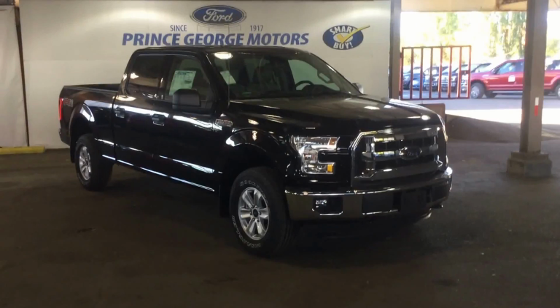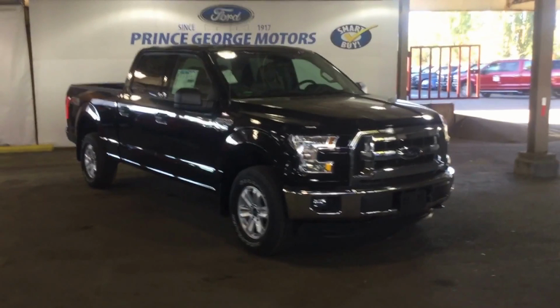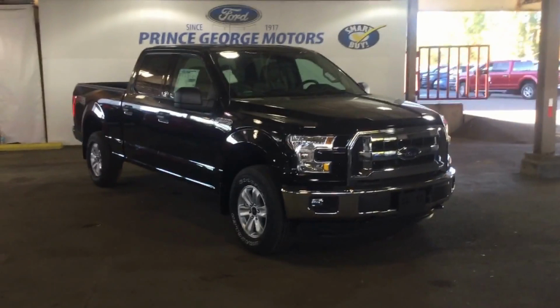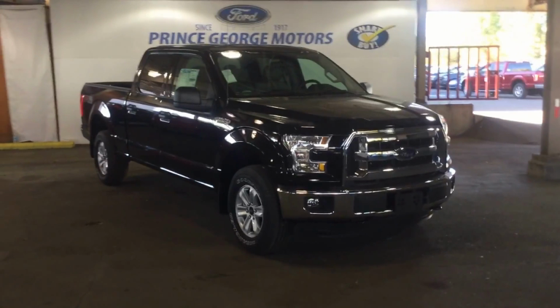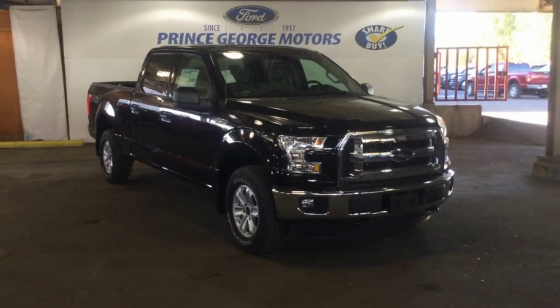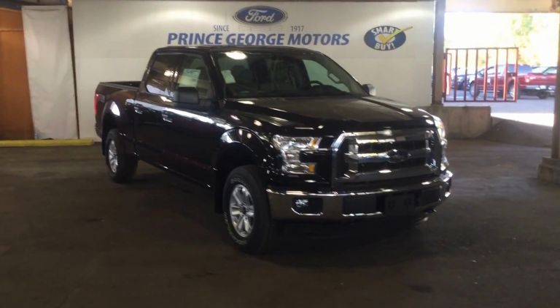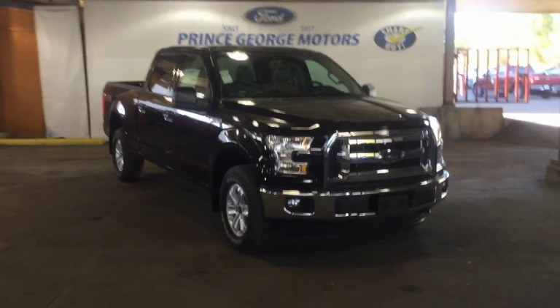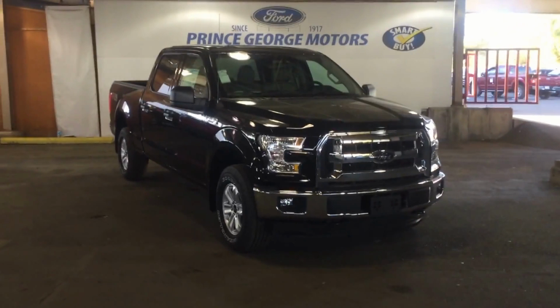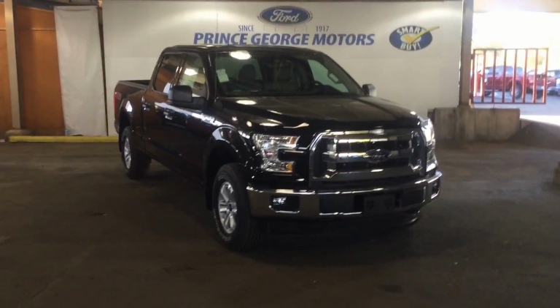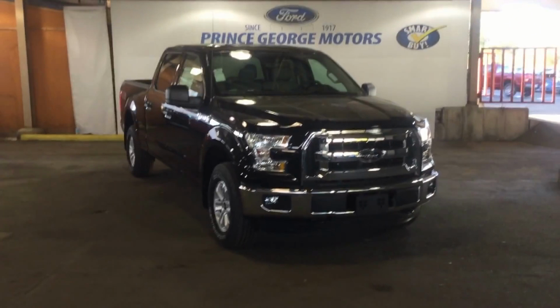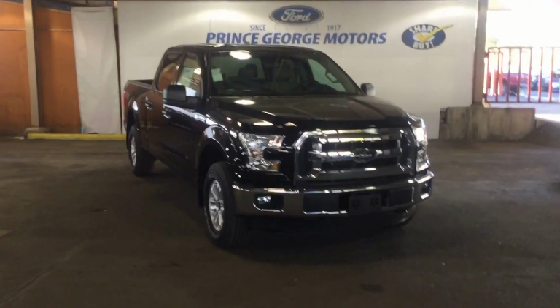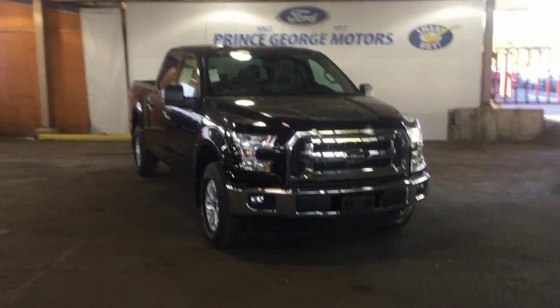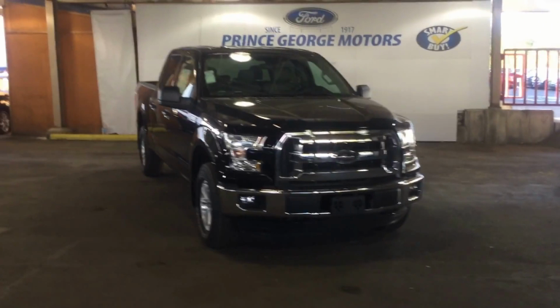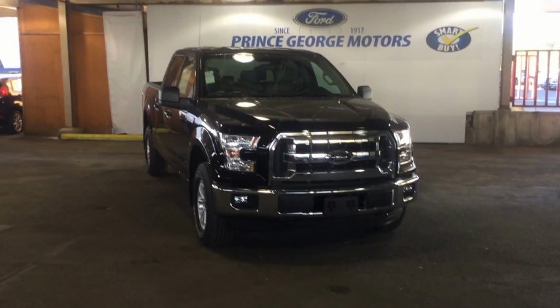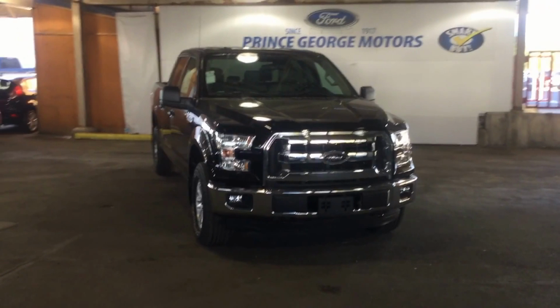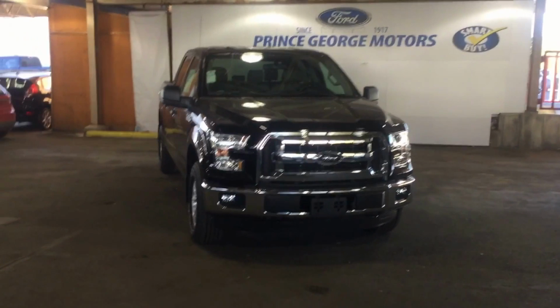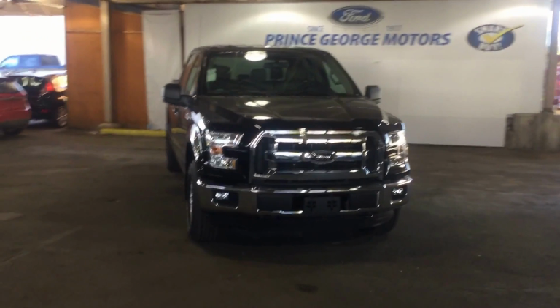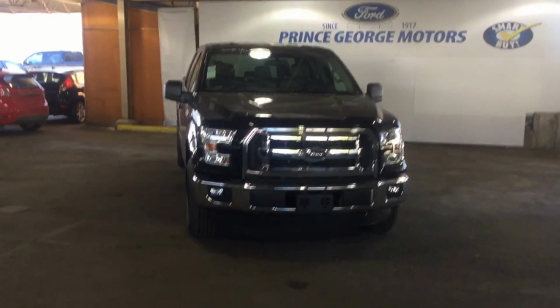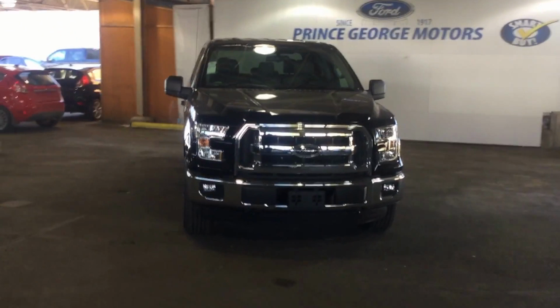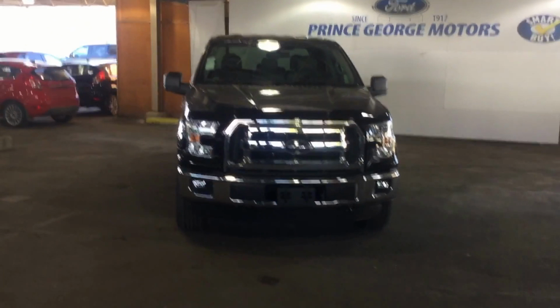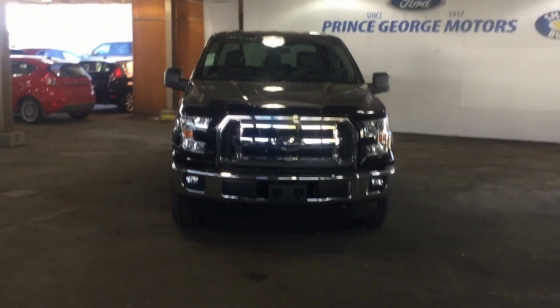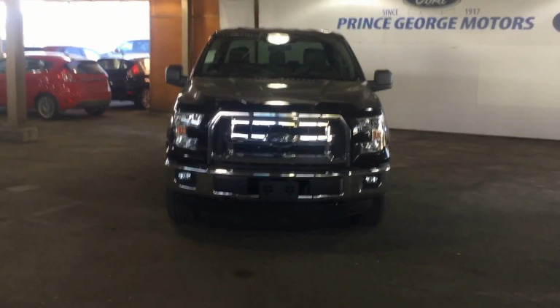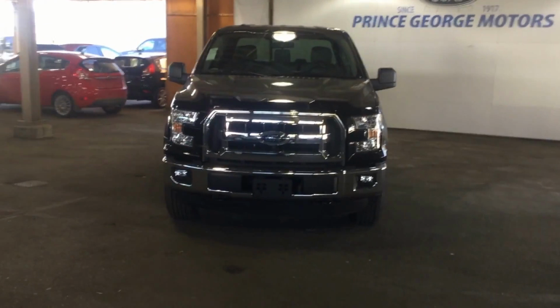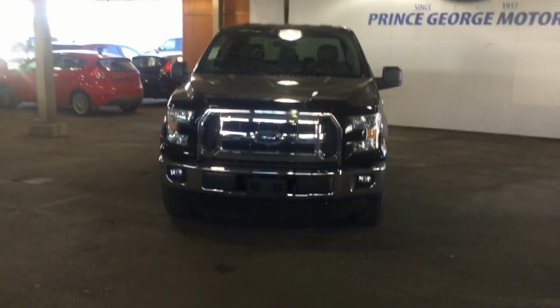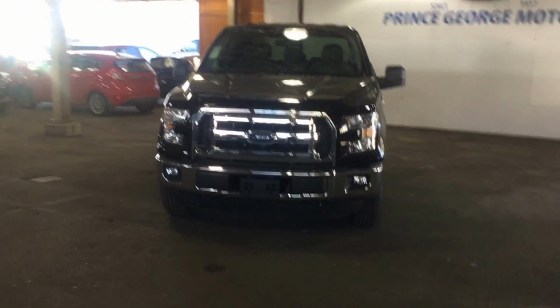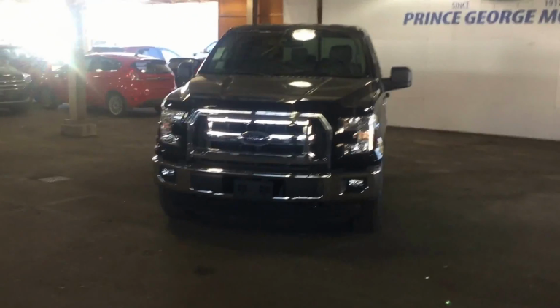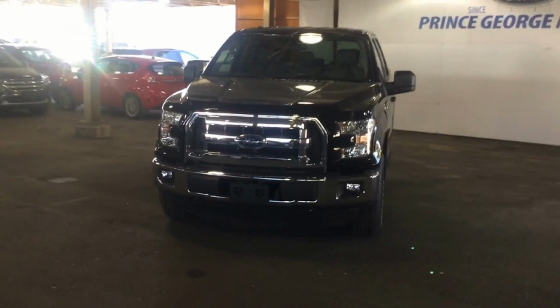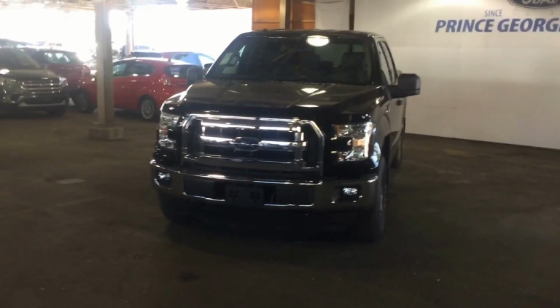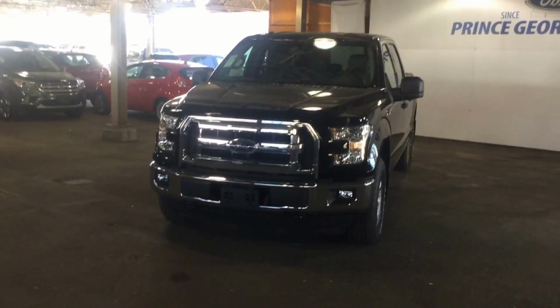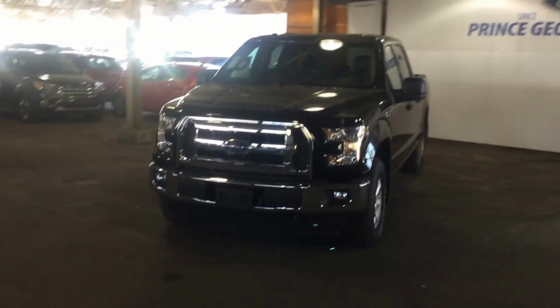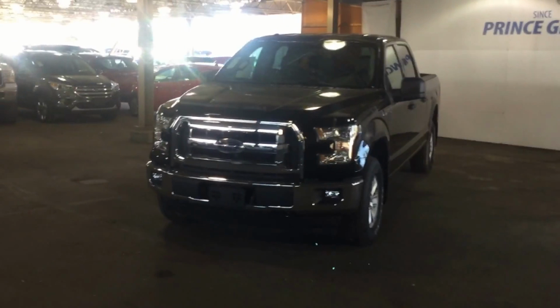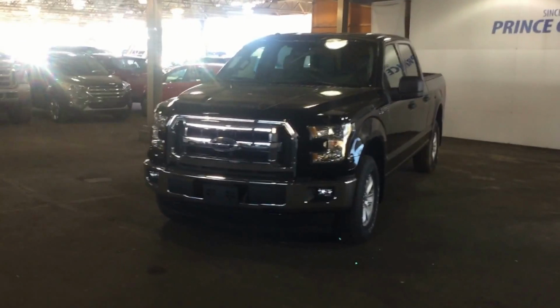Hello, good morning and welcome to Prince George Motors. We're your Ford dealership located off Highway 97 at 1331 Central Street. Our phone number here is 250-563-8111. You can stop in at any time or make a call for a test drive.